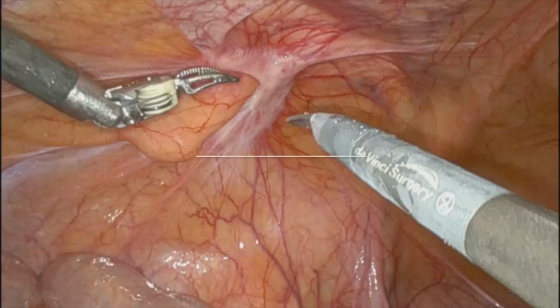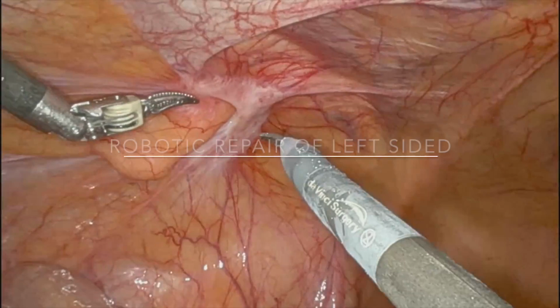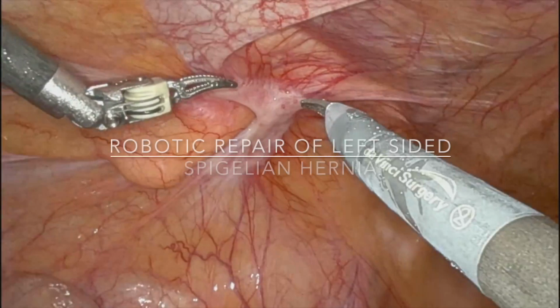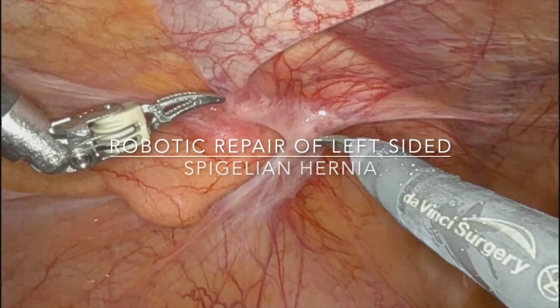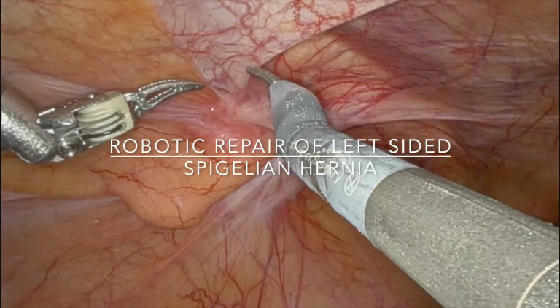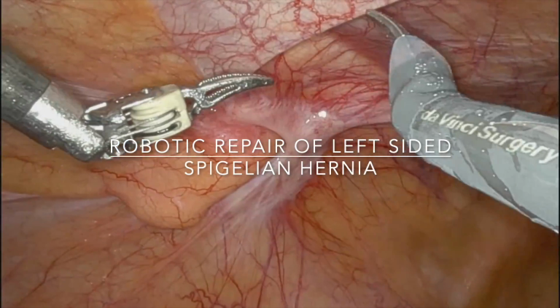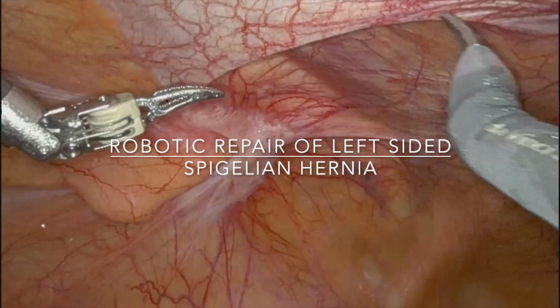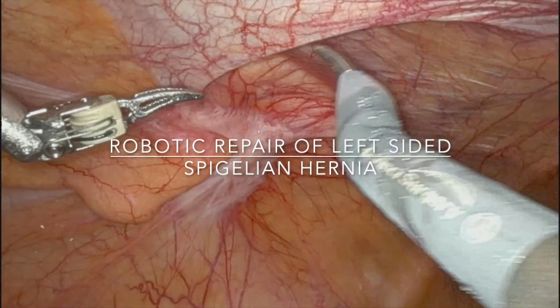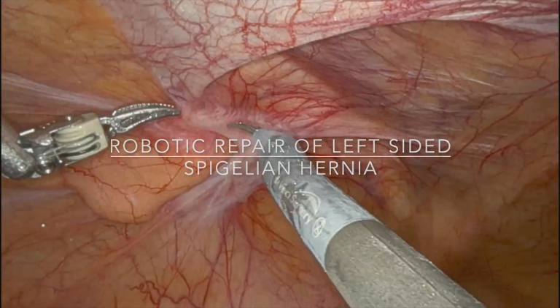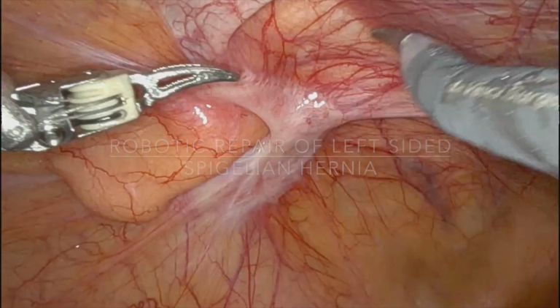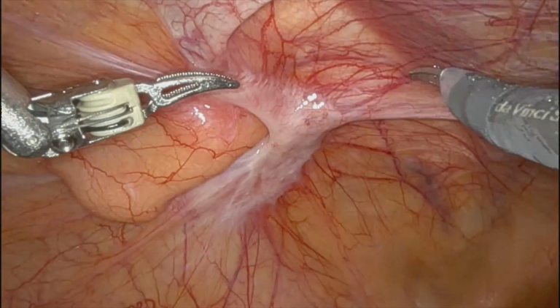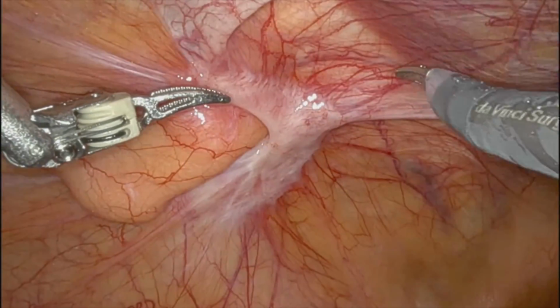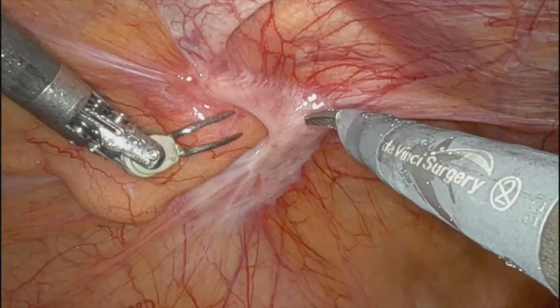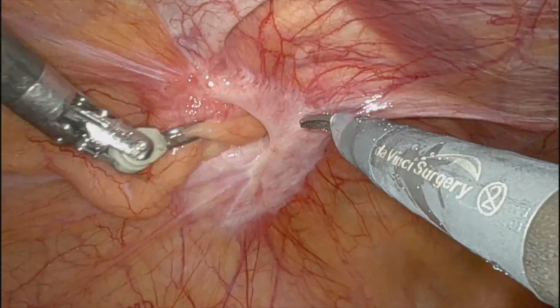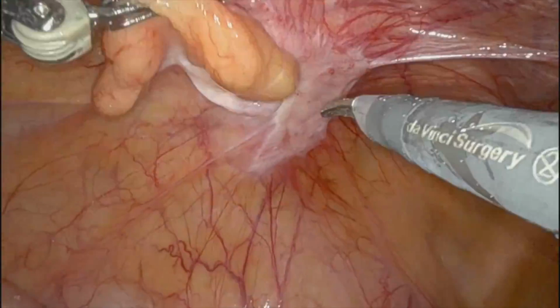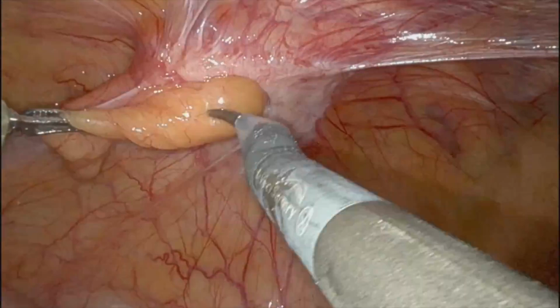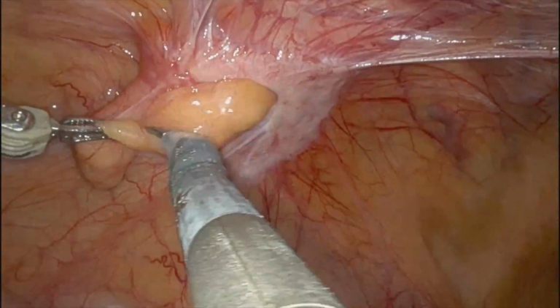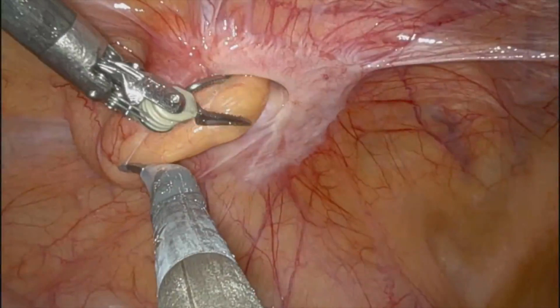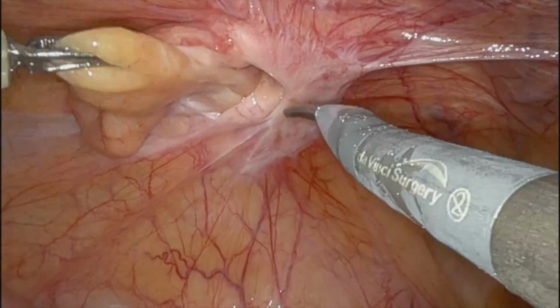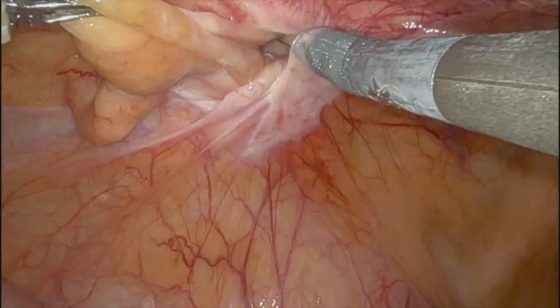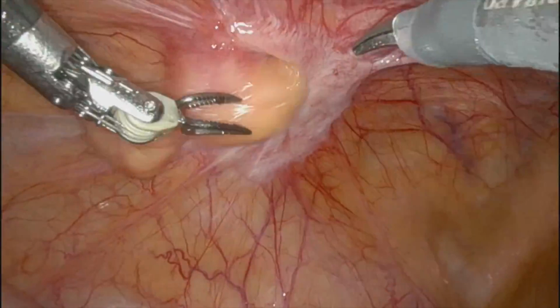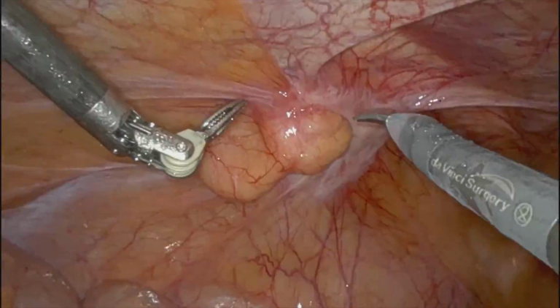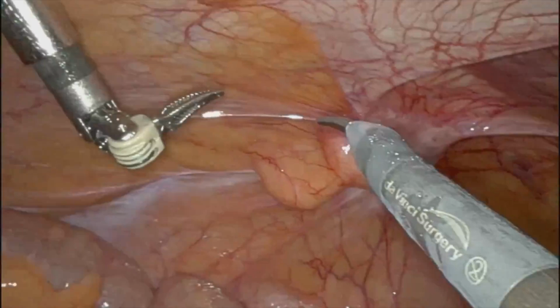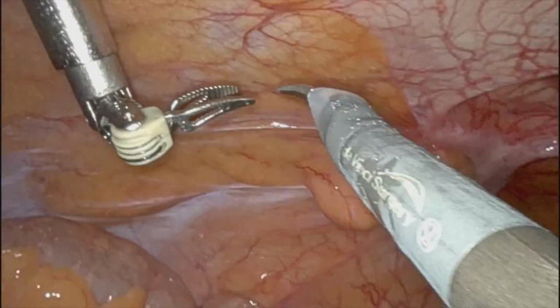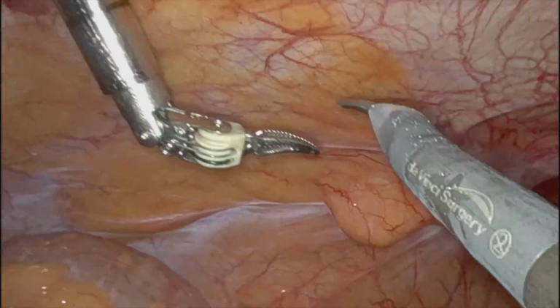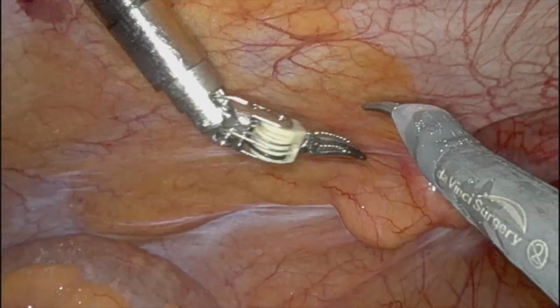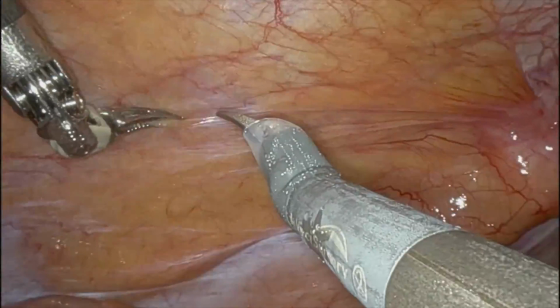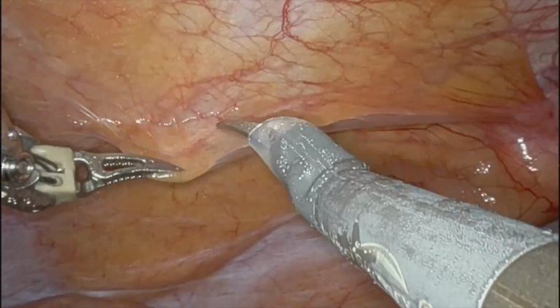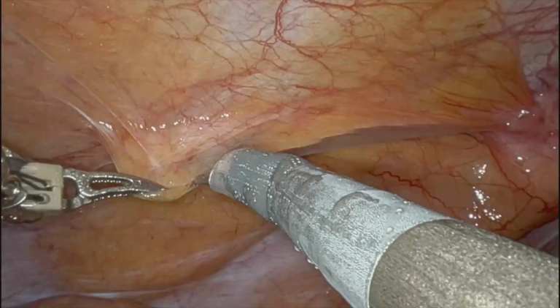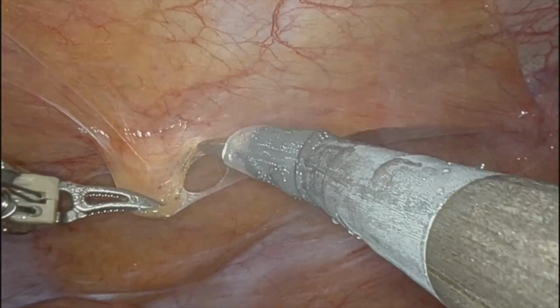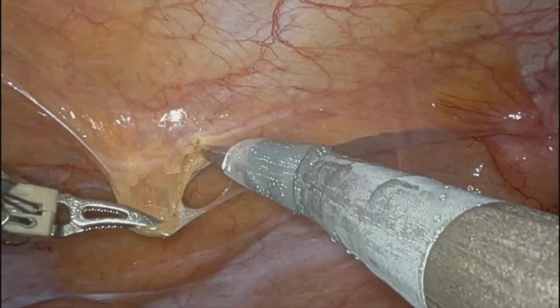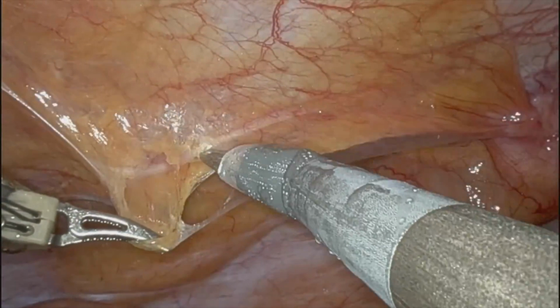This is a very active, healthy female who presented to my office in the elective outpatient setting with a spigelian hernia, as you can see there. Spigelian hernias — I treat them just like an inguinal.